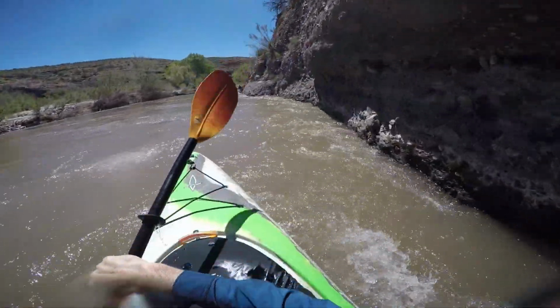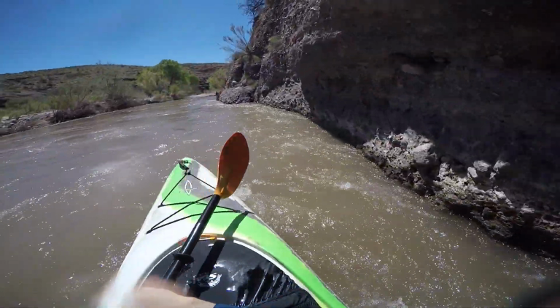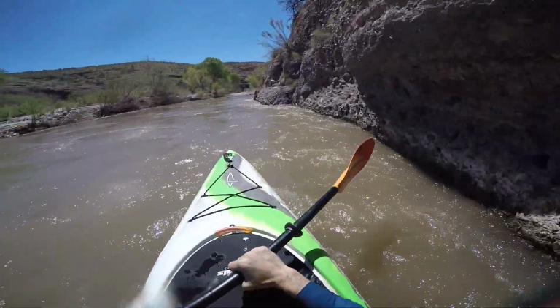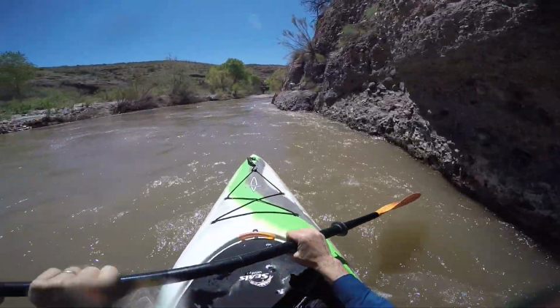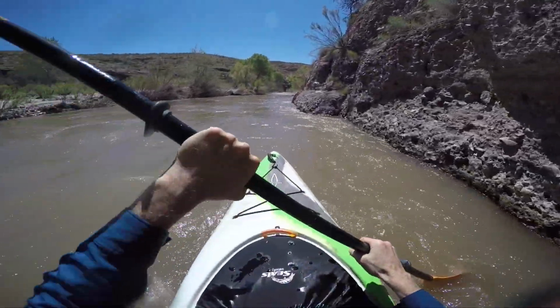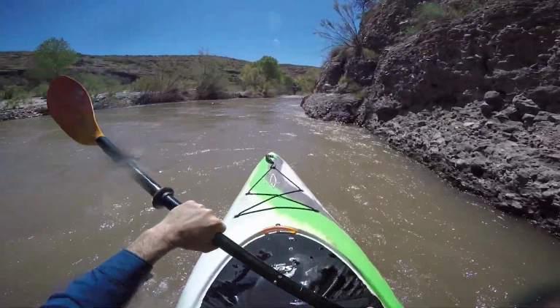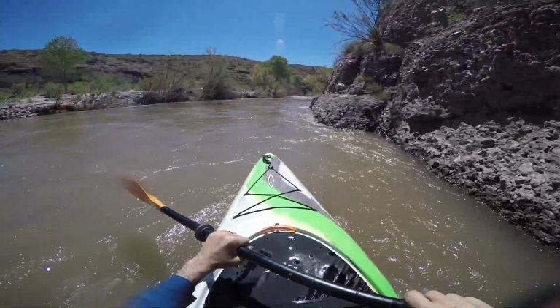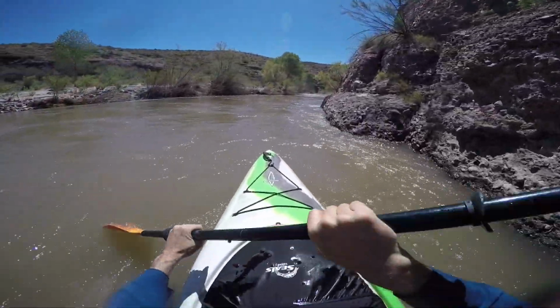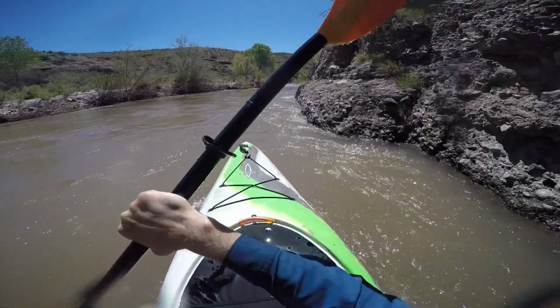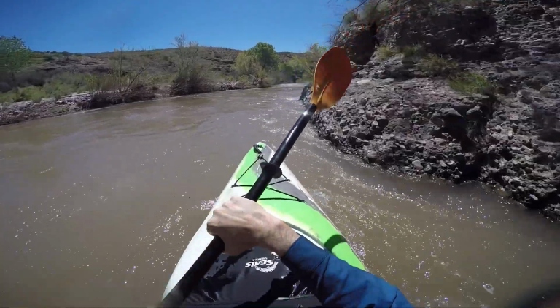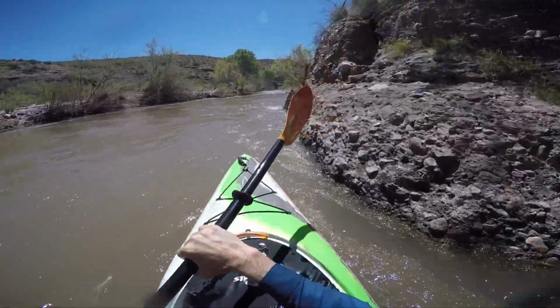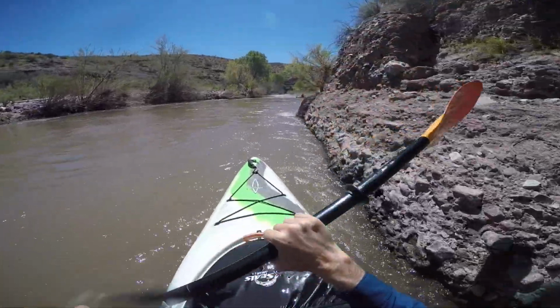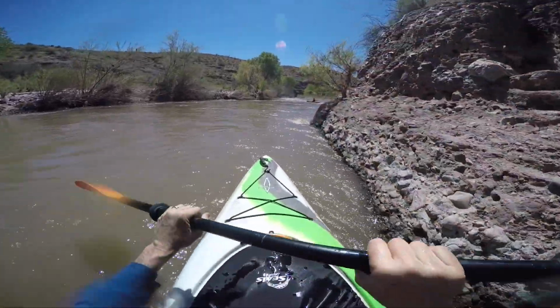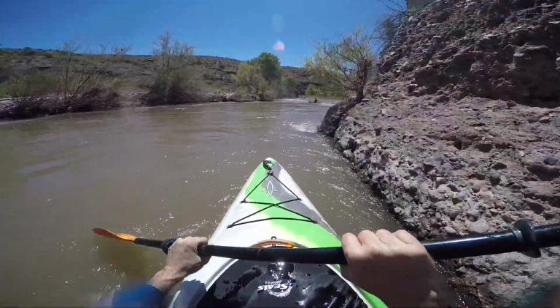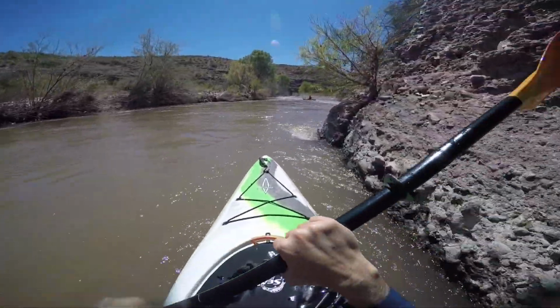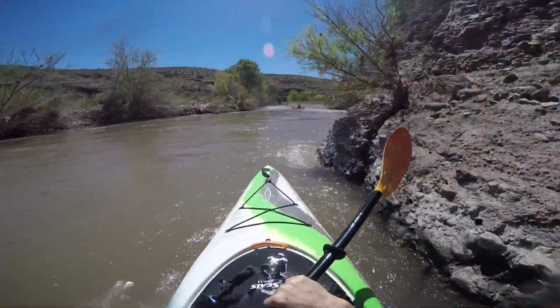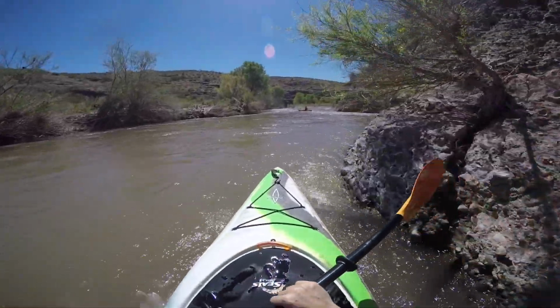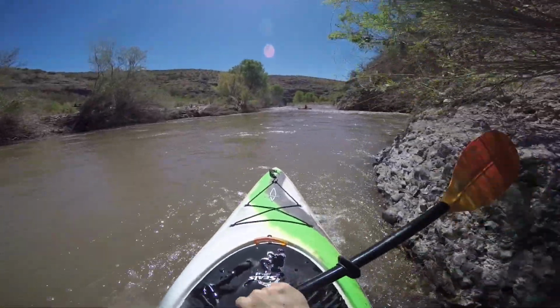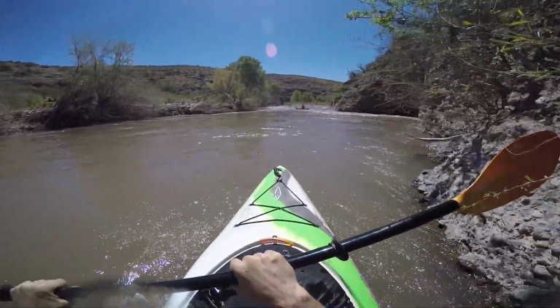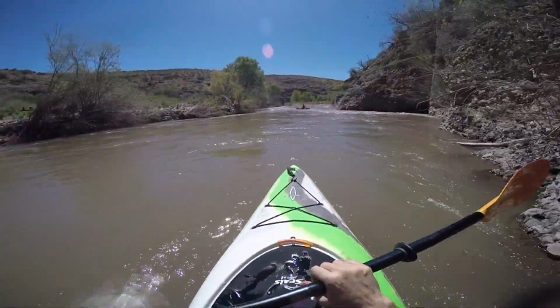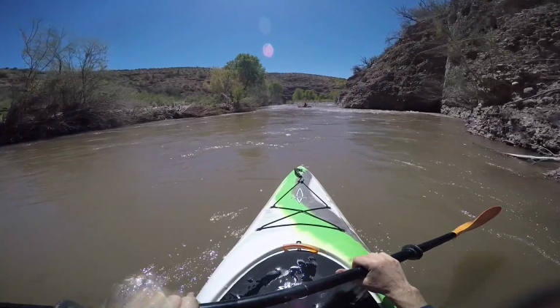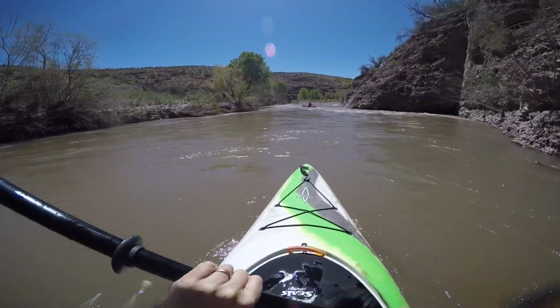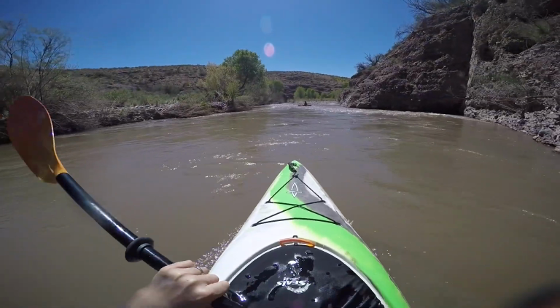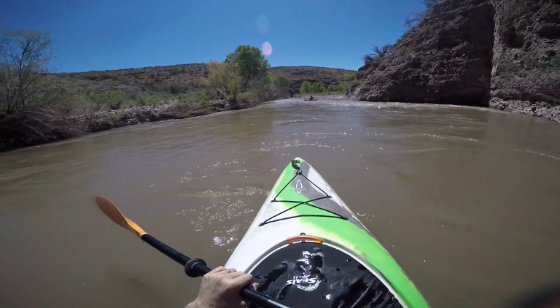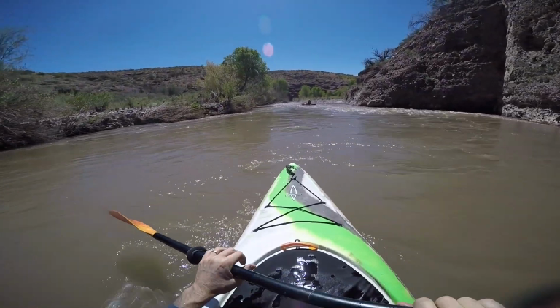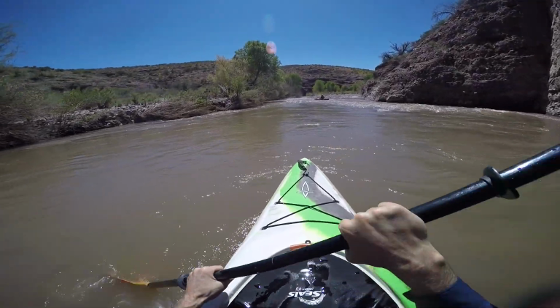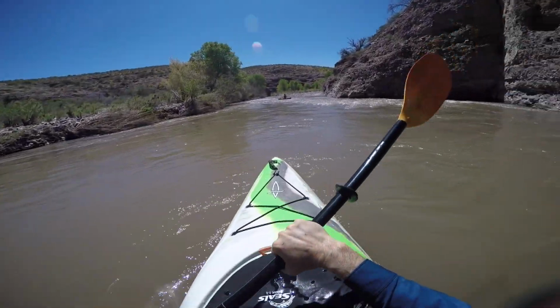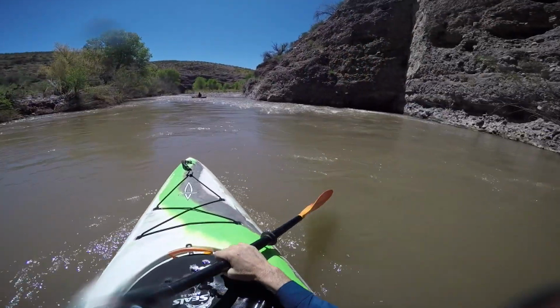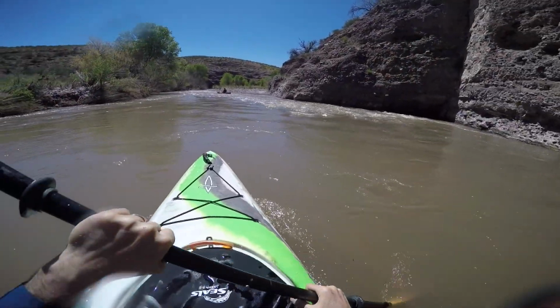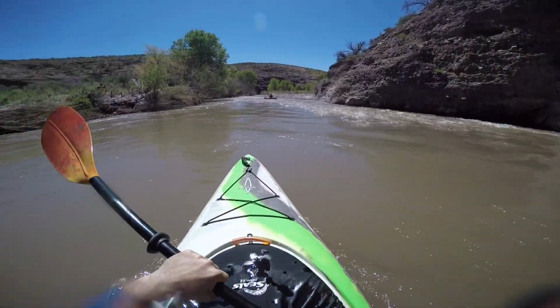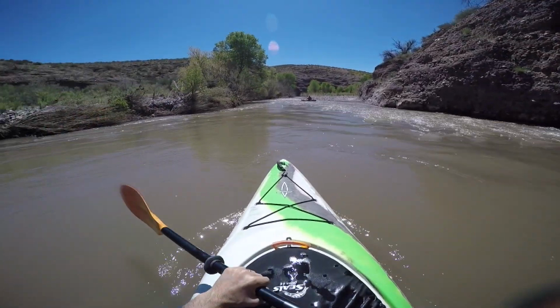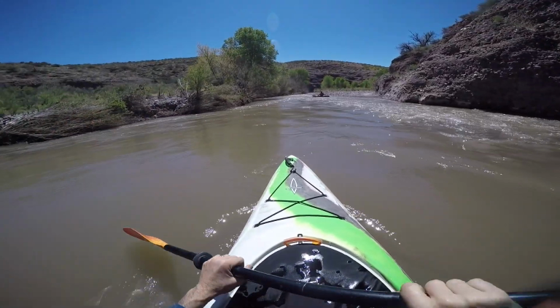Coming up against these cliffs — this is where the main stream is. We just stay off the cliff and we're fine. Keep heading down. It's just one little rapid after another, a lot of little class 1s. It's a lot of fun.